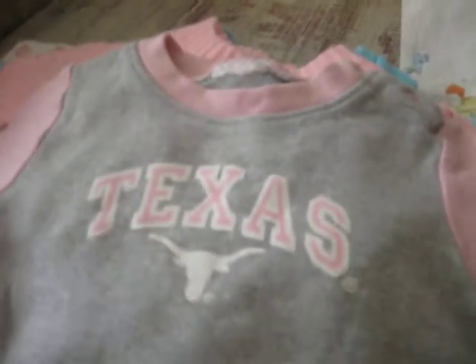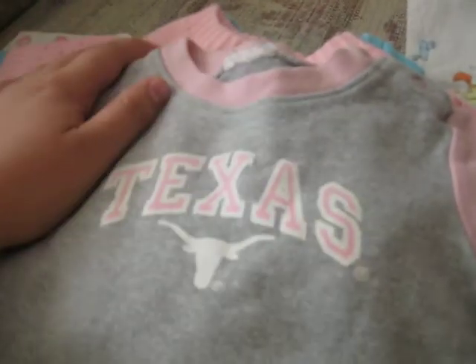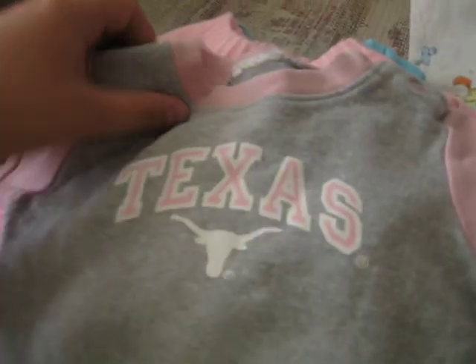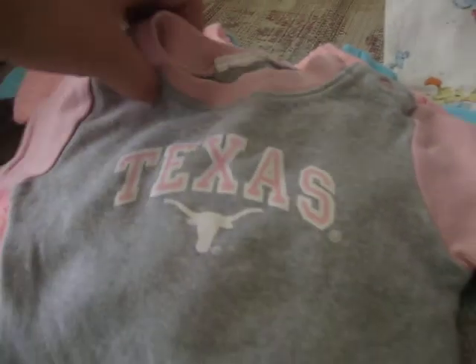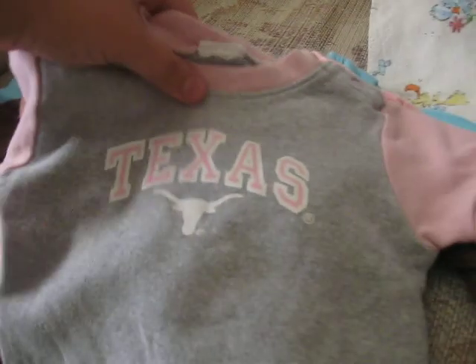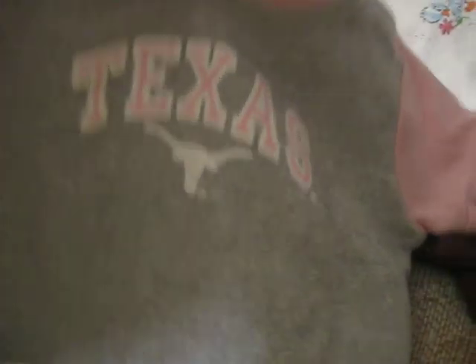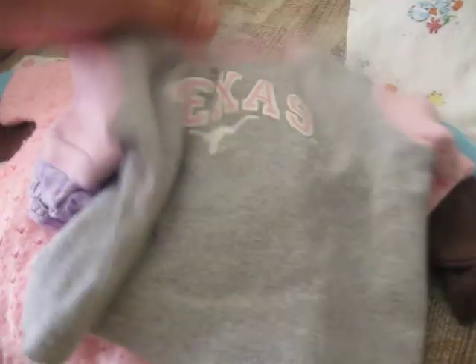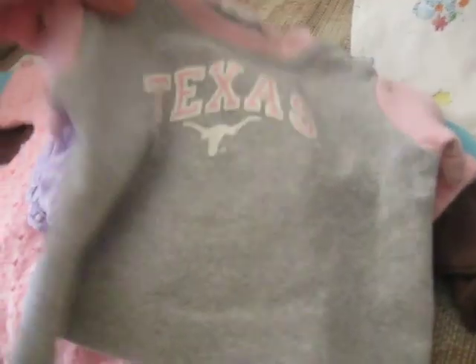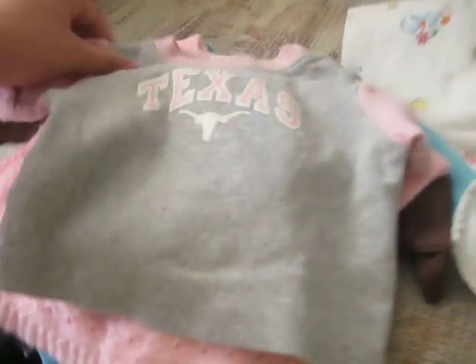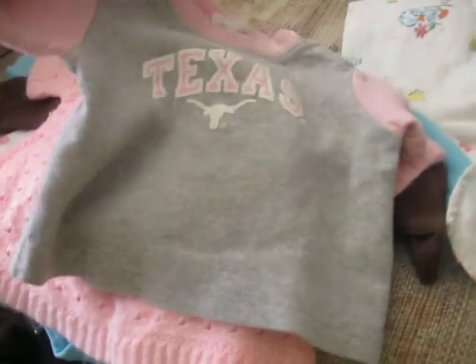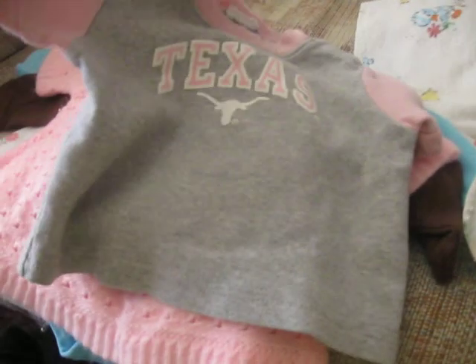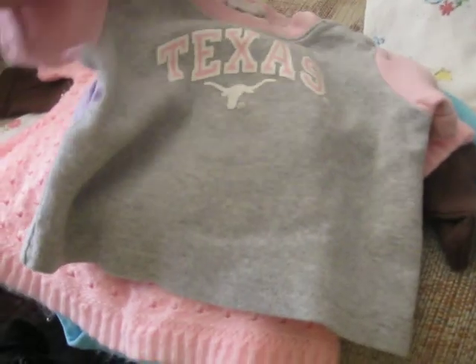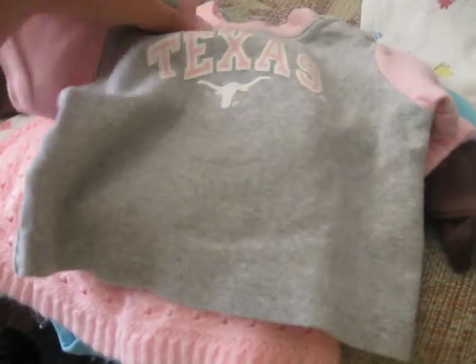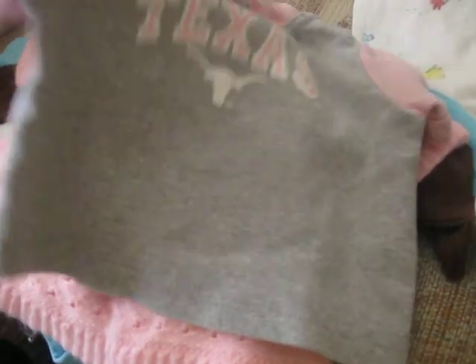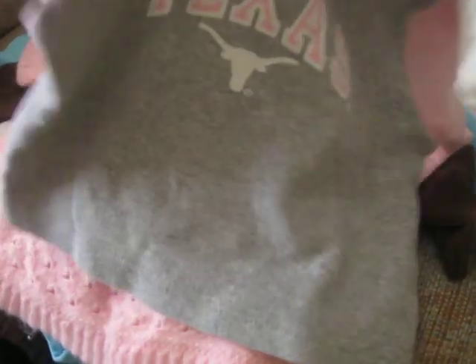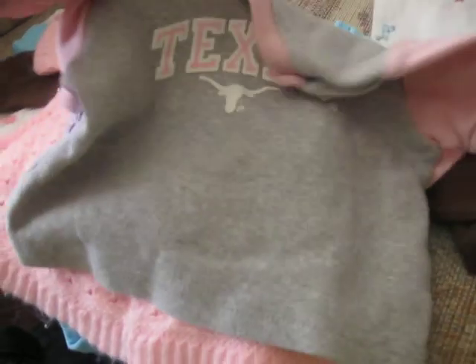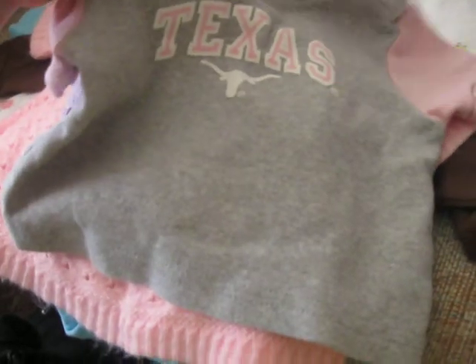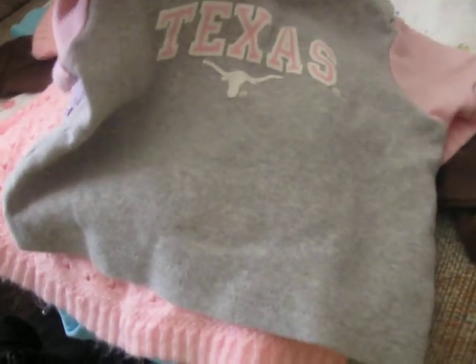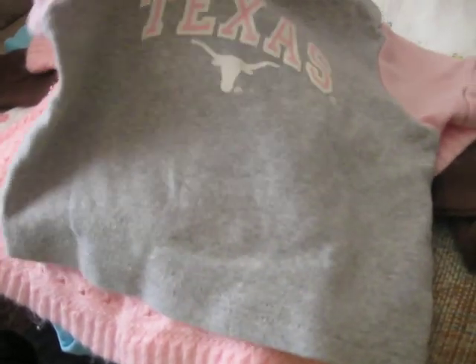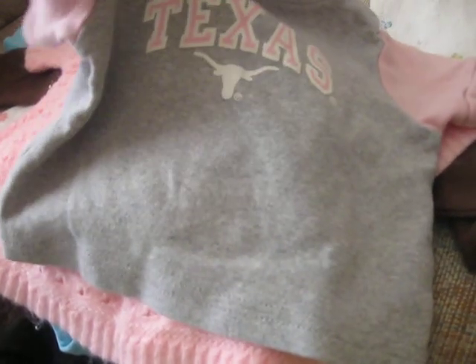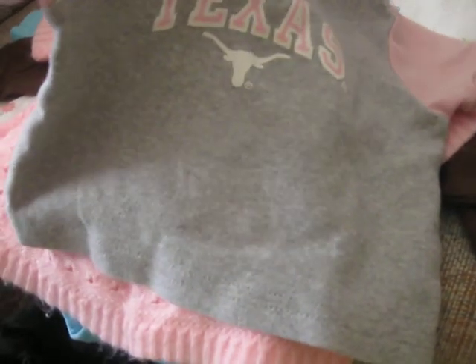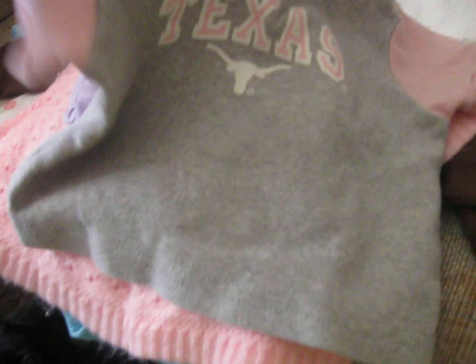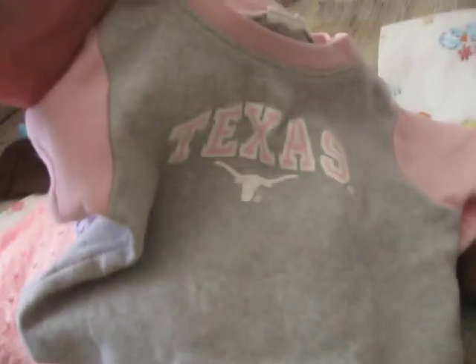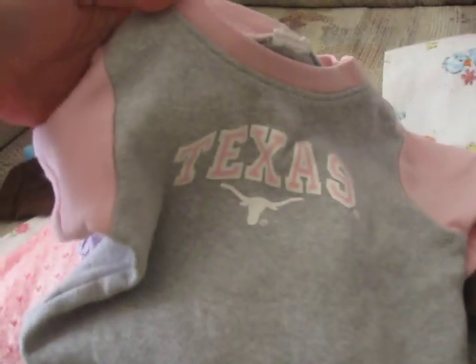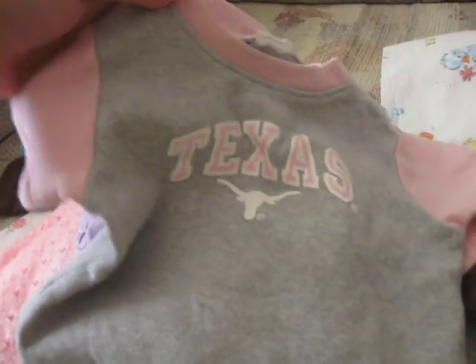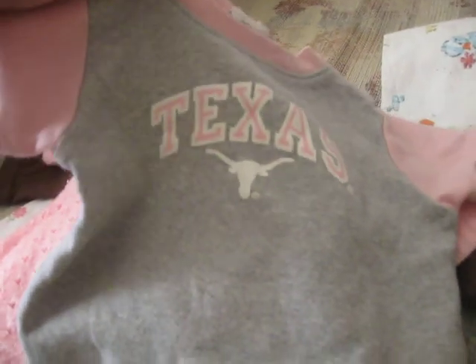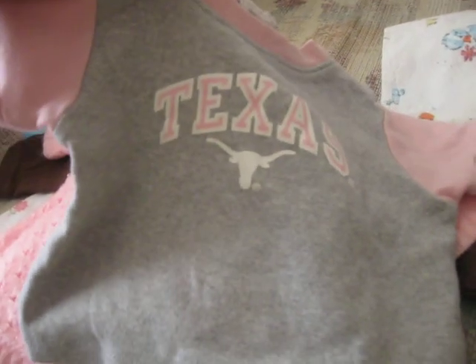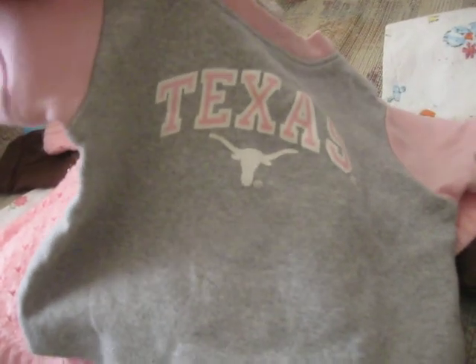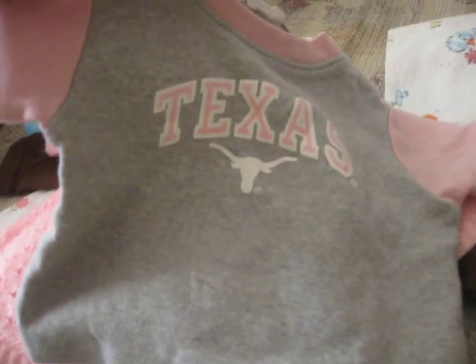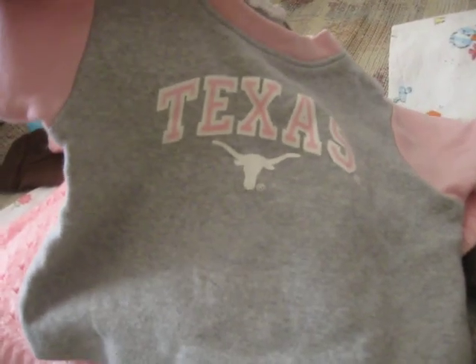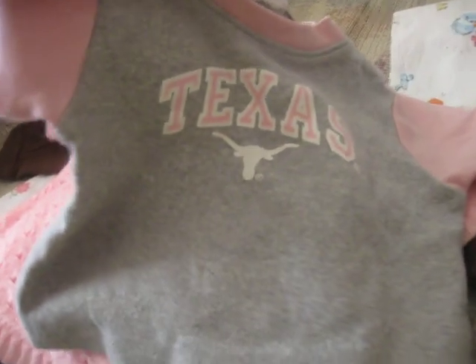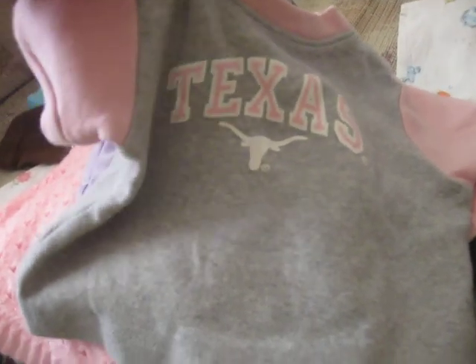I got this Texas little shirt for her. I think she'll grow into it, so yeah. And it's so cute — I like Texas.